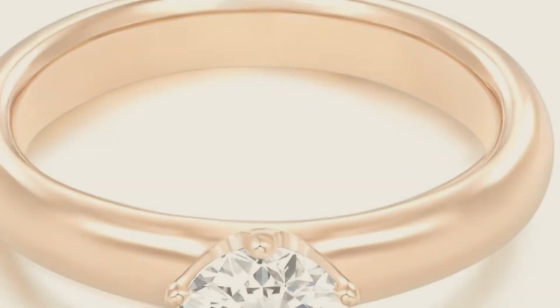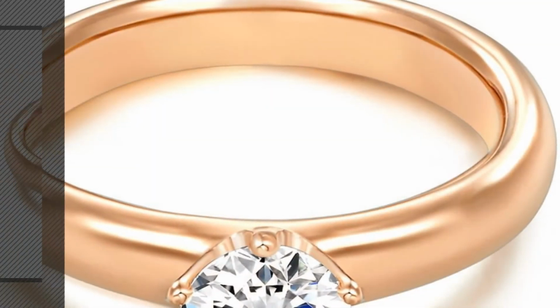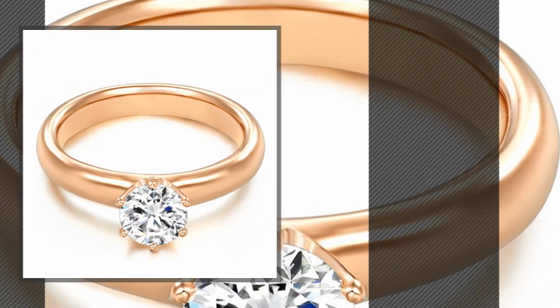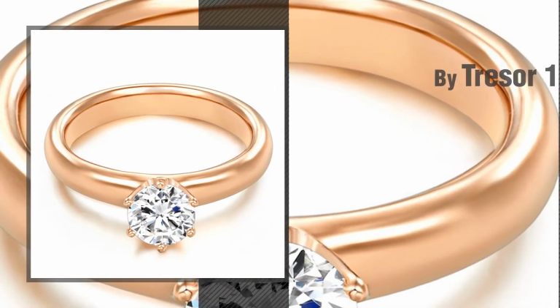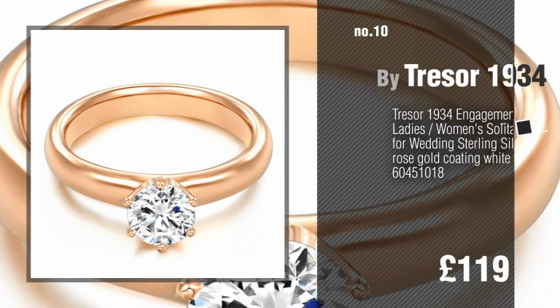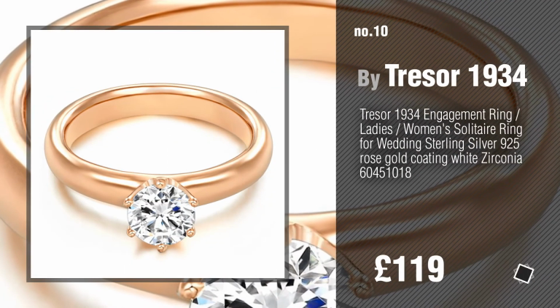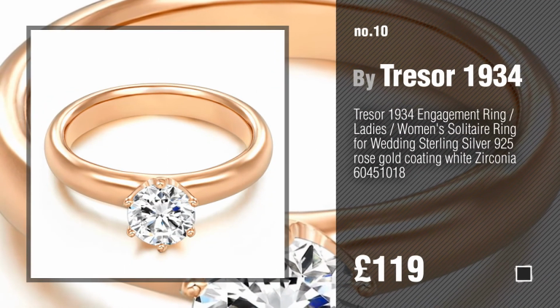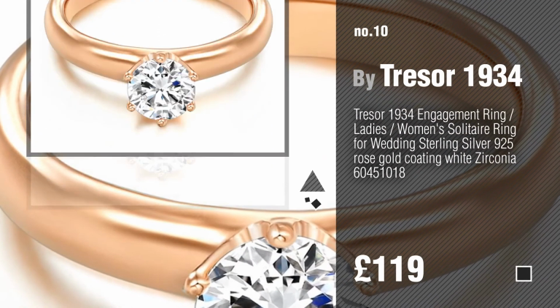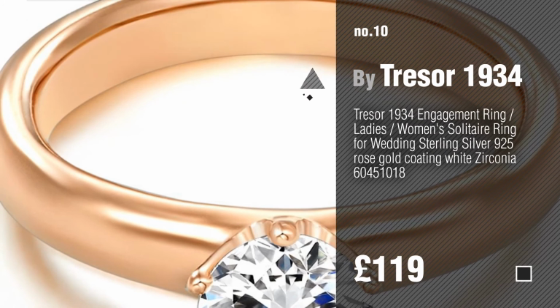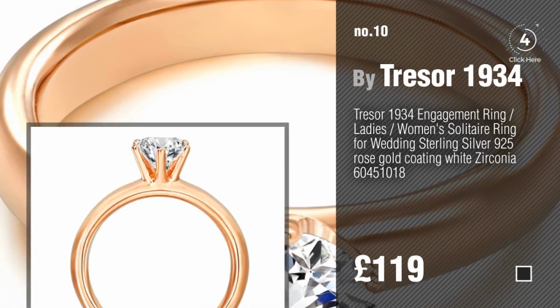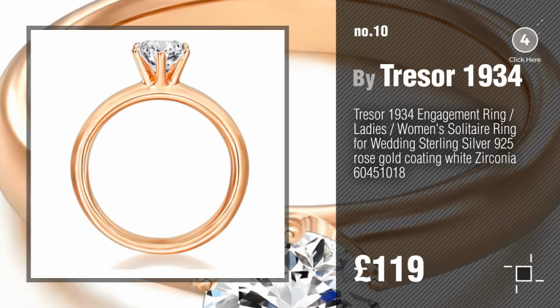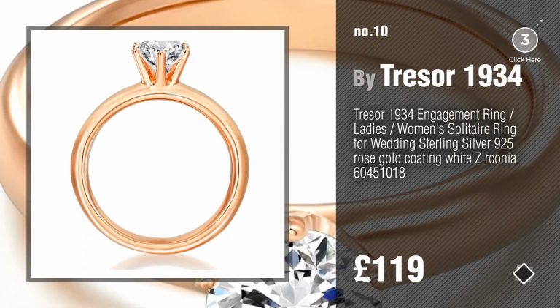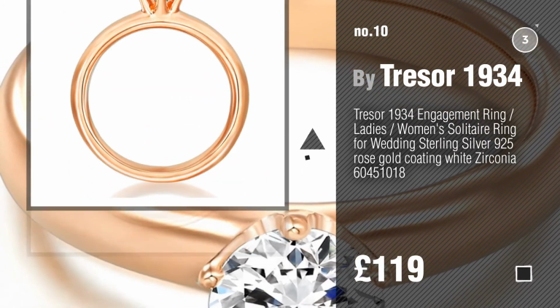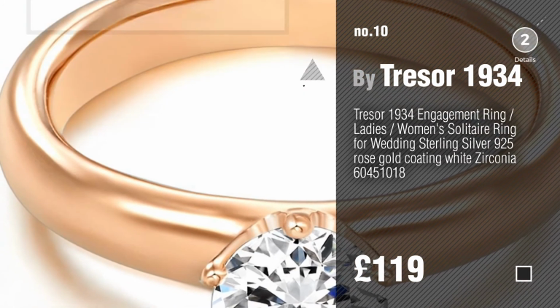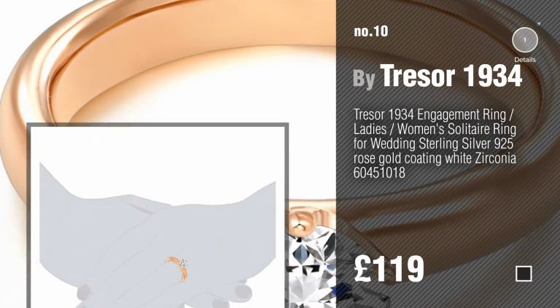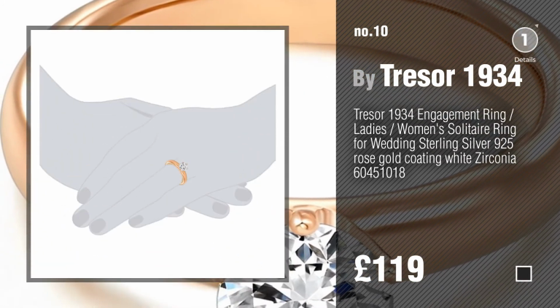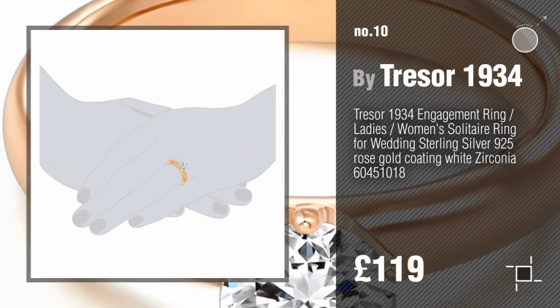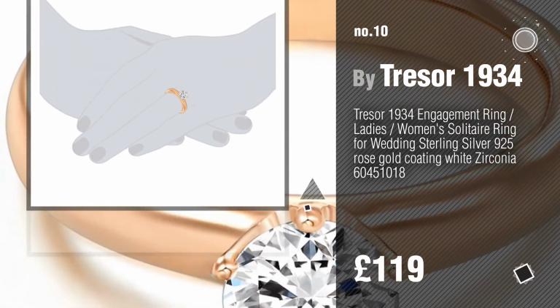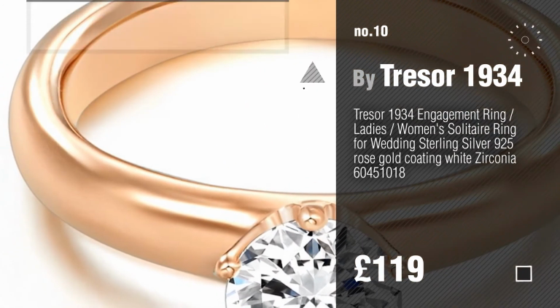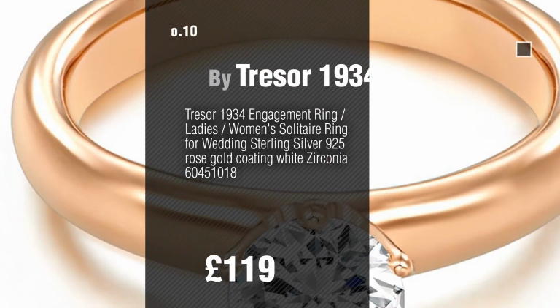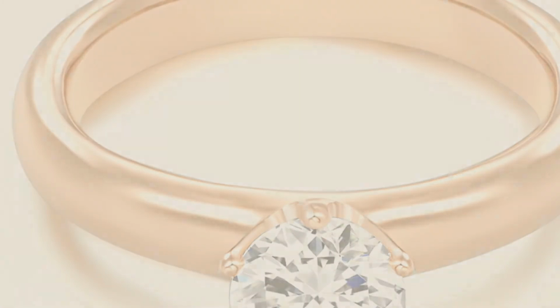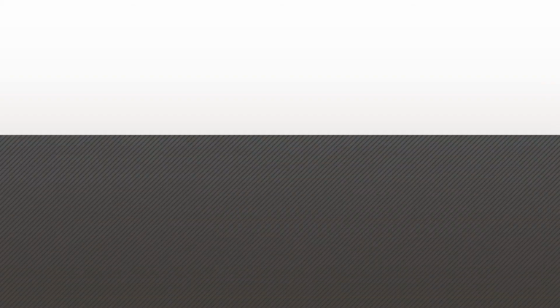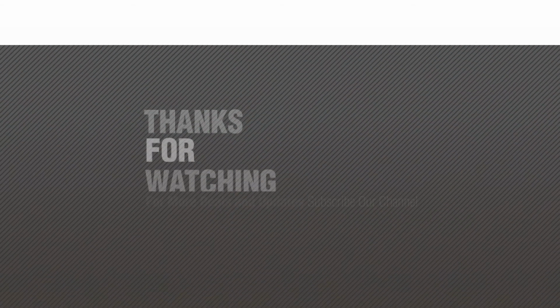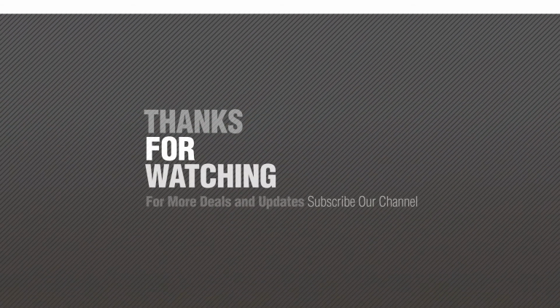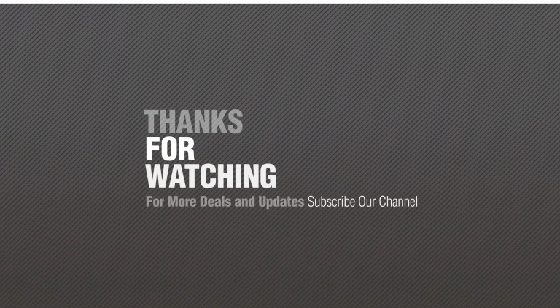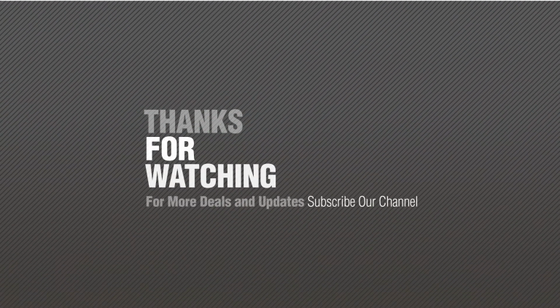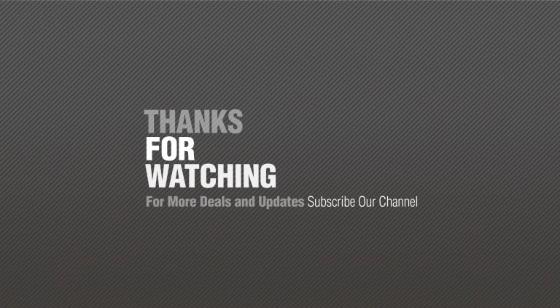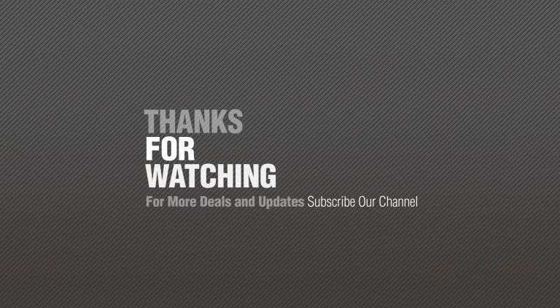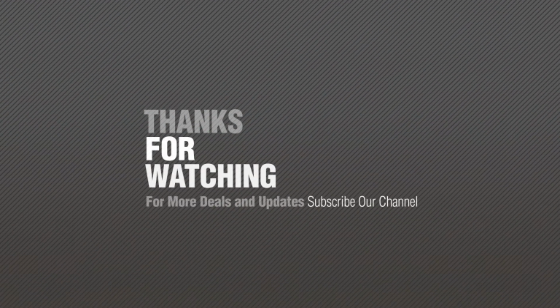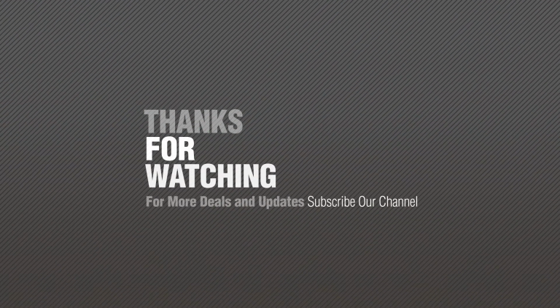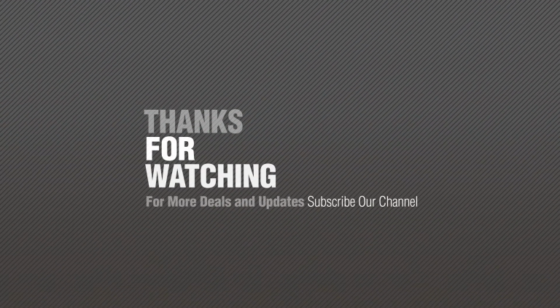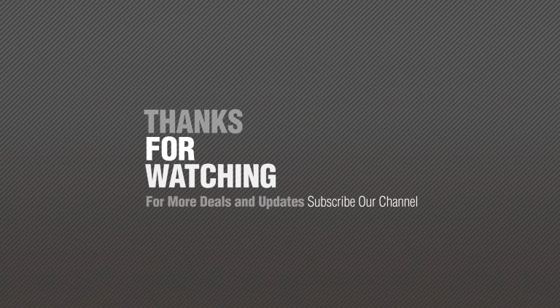Number 10. If you like this collection, subscribe to our channel.